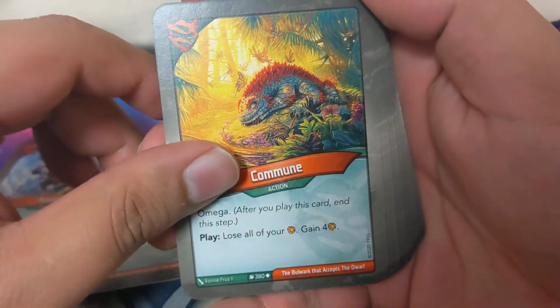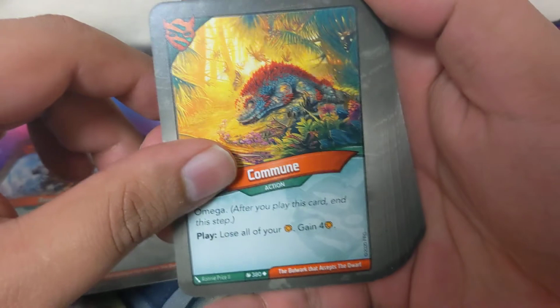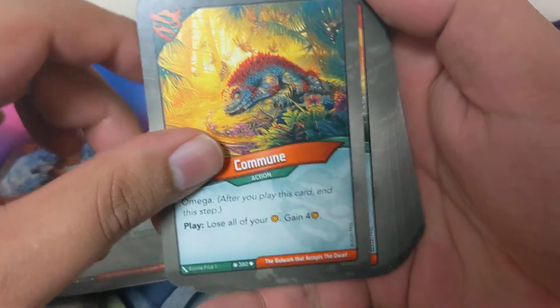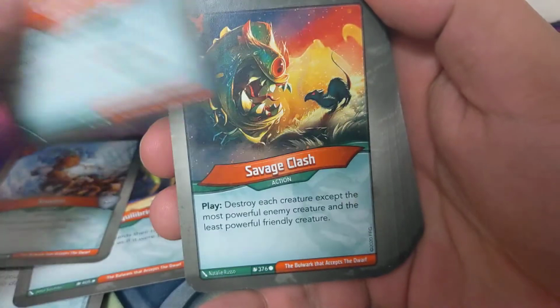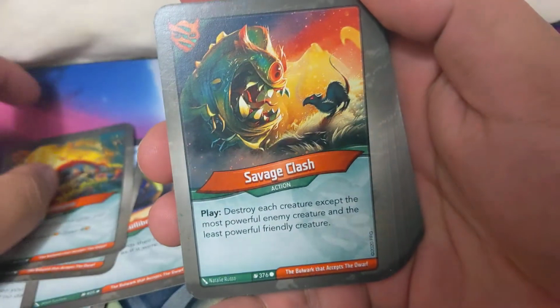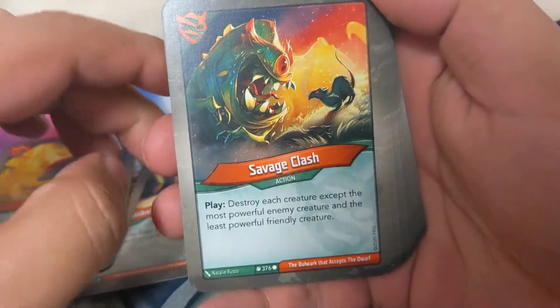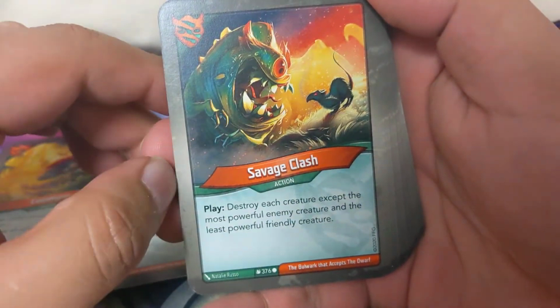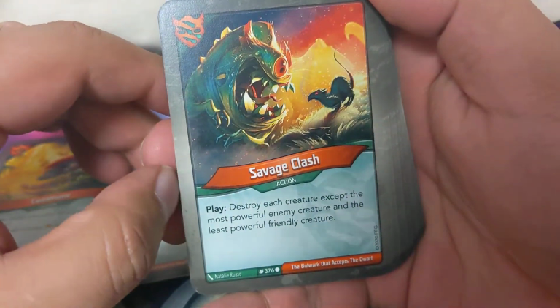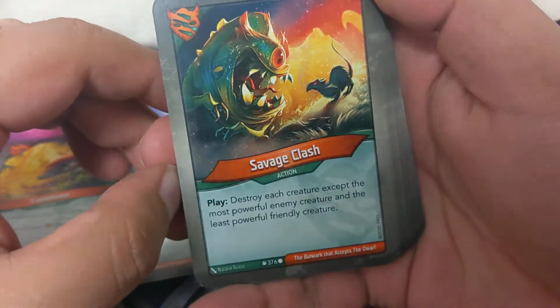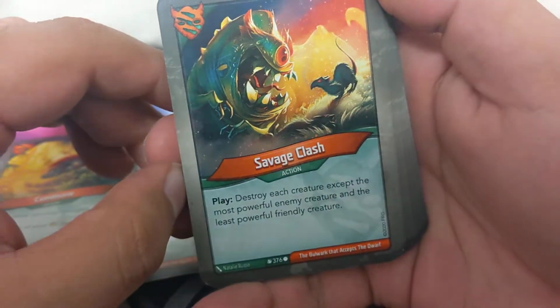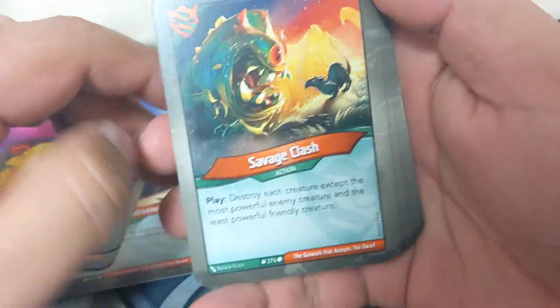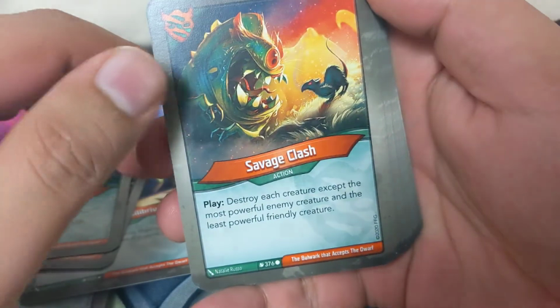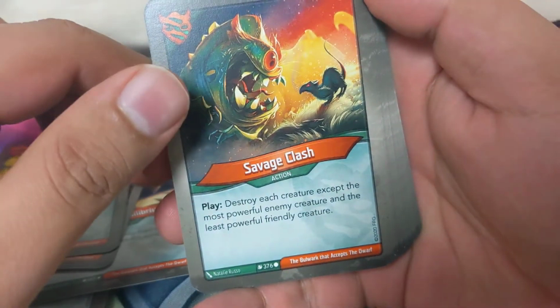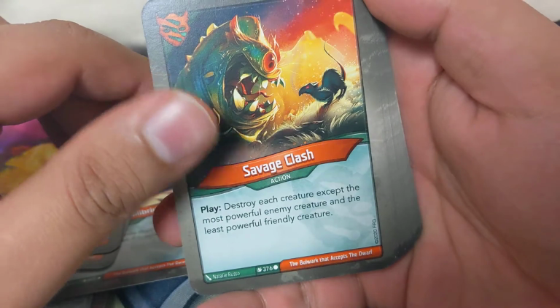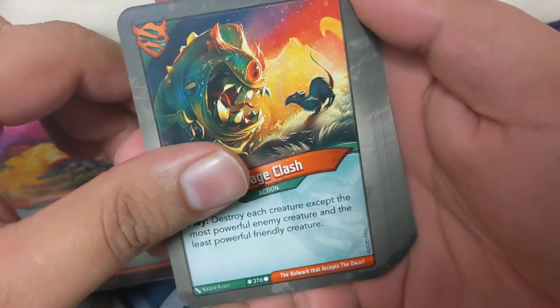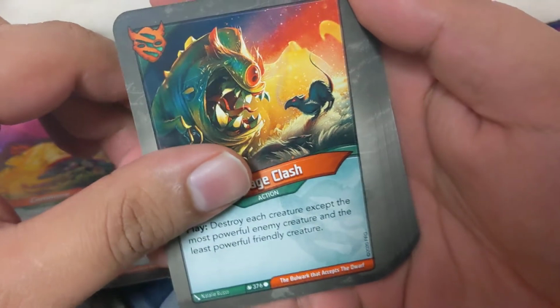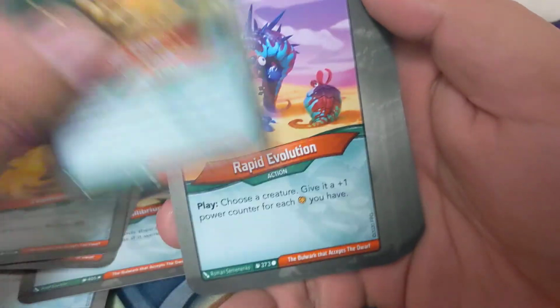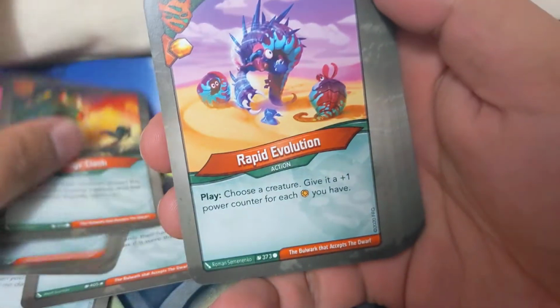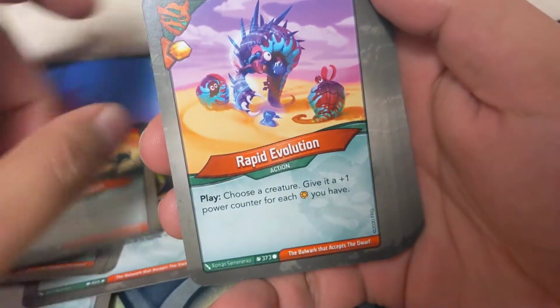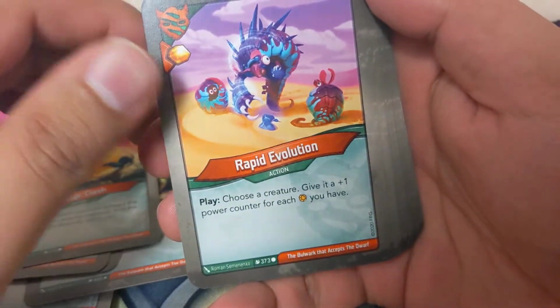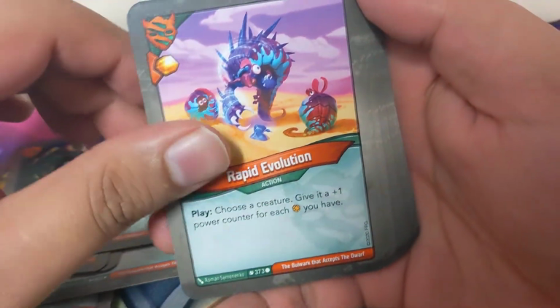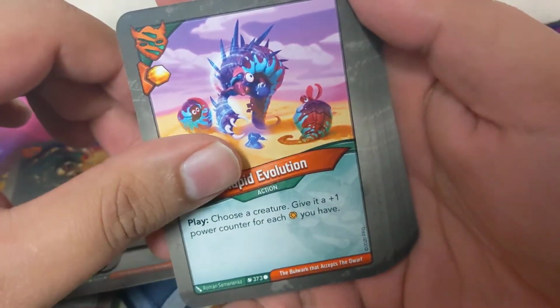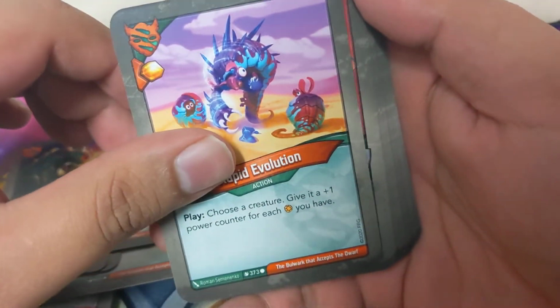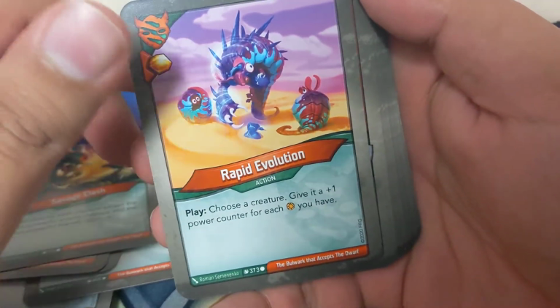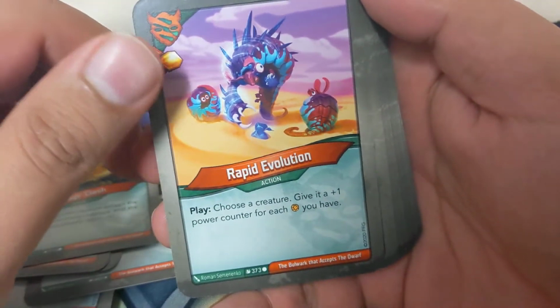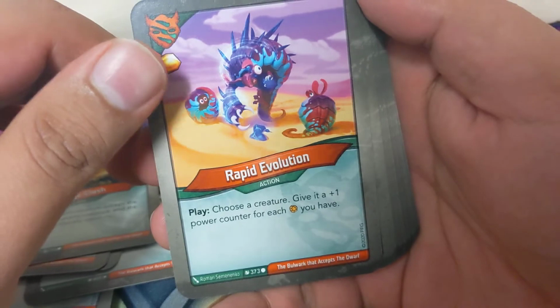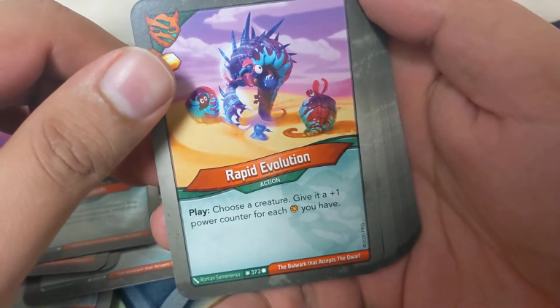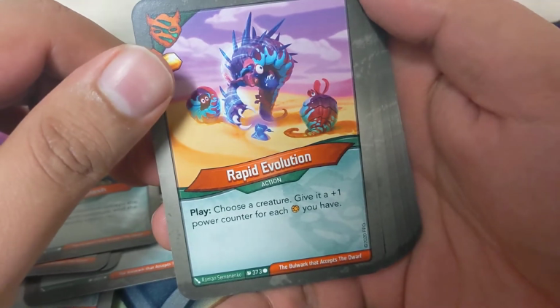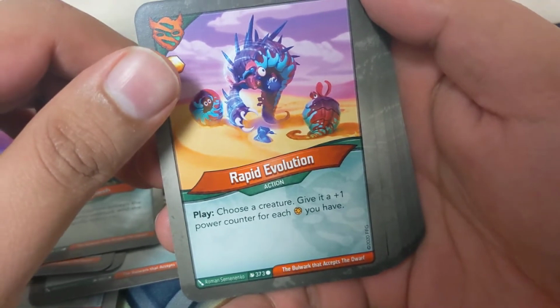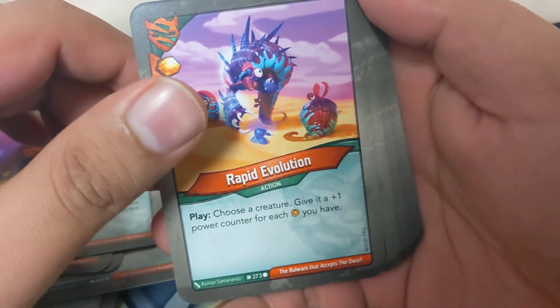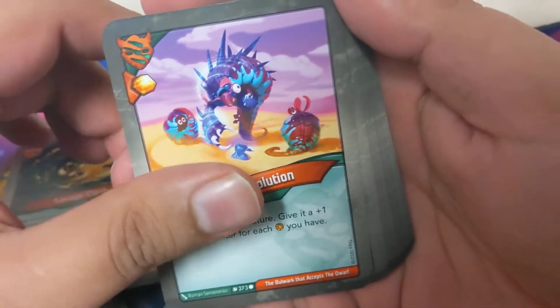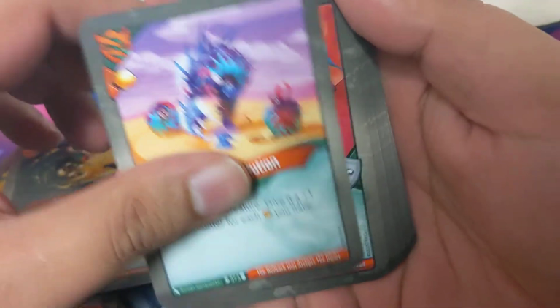Come in, lose all your amber, gain four. Savage Clash: destroy each creature except the most powerful enemy creature and the least powerful friendly creature. Choose a creature, give it a plus one power counter for each chamber you have.